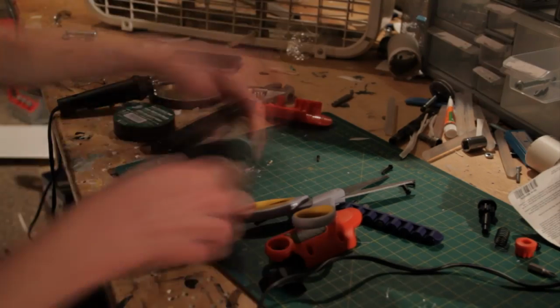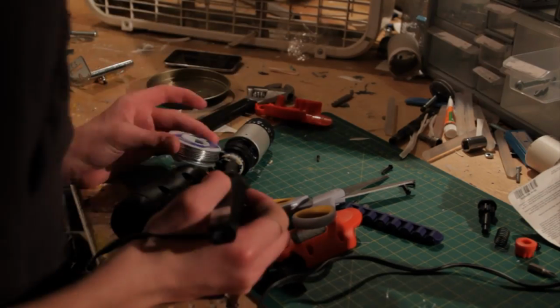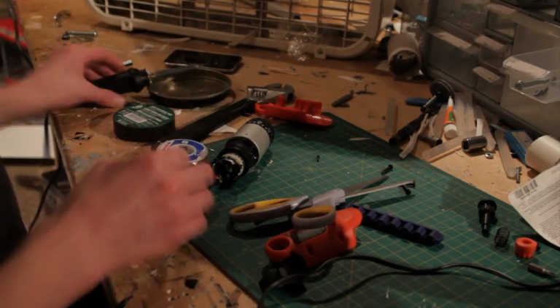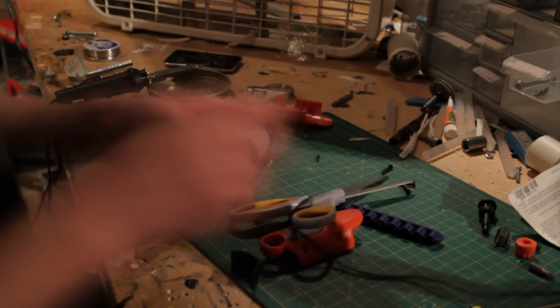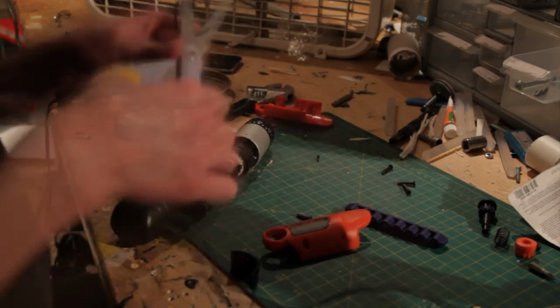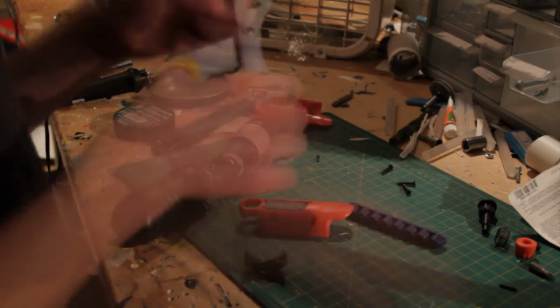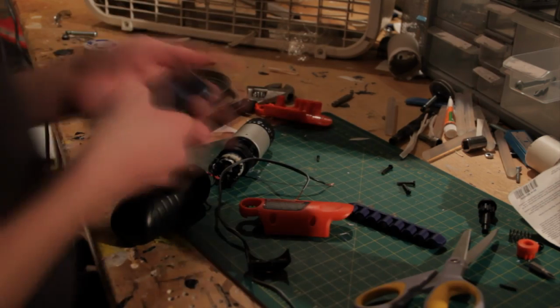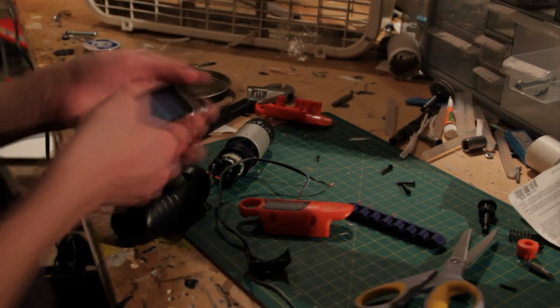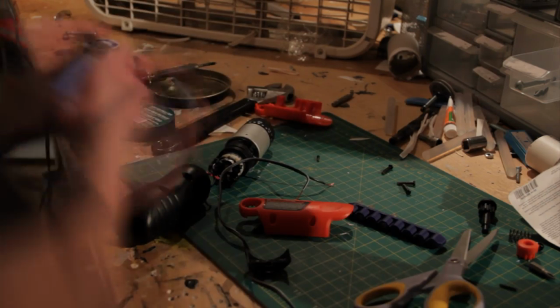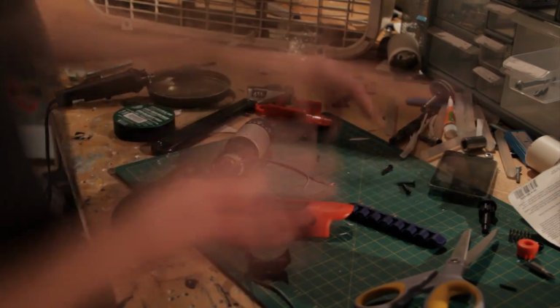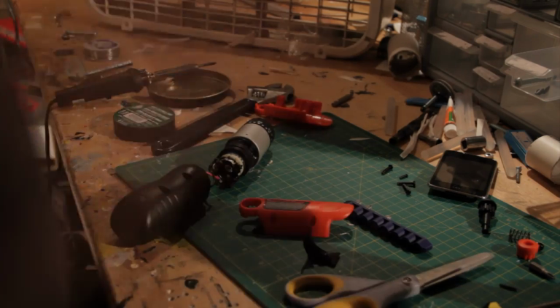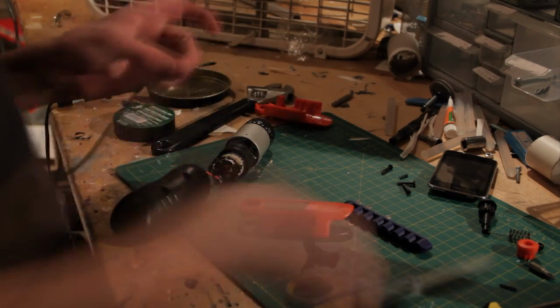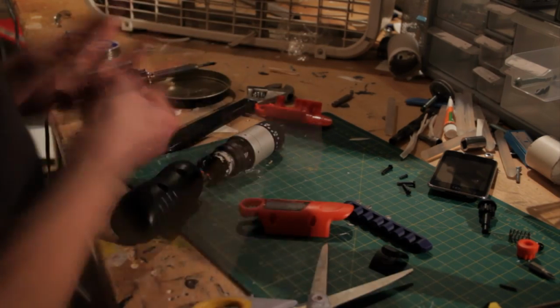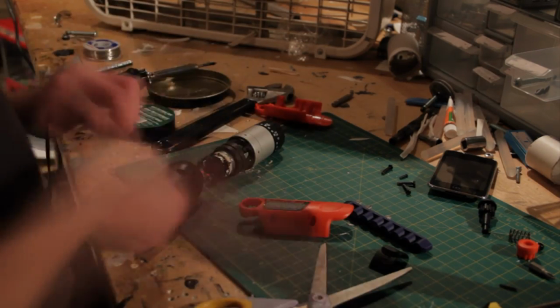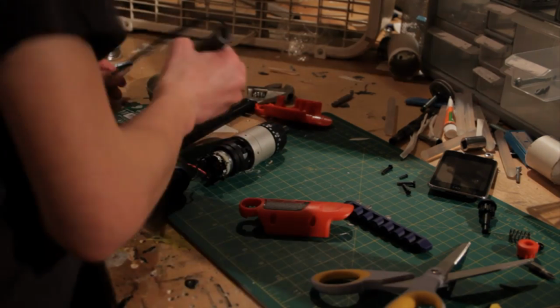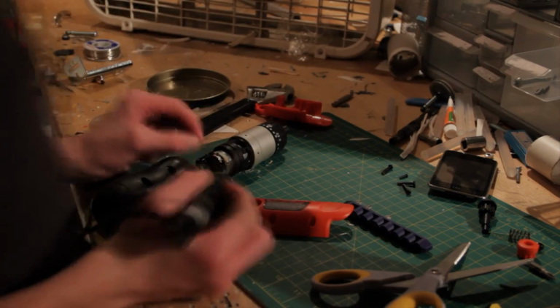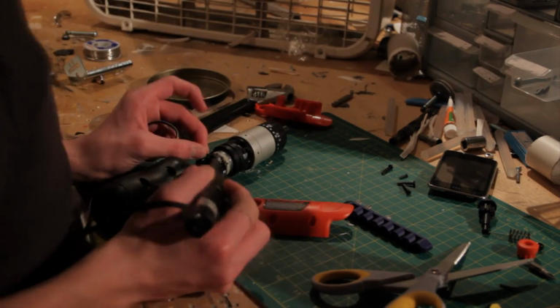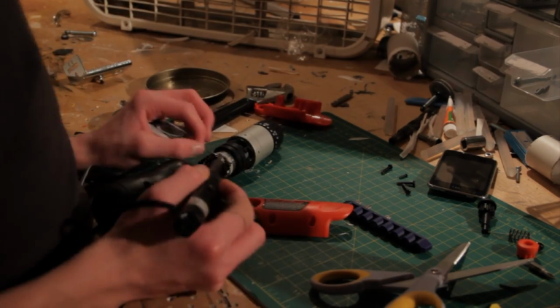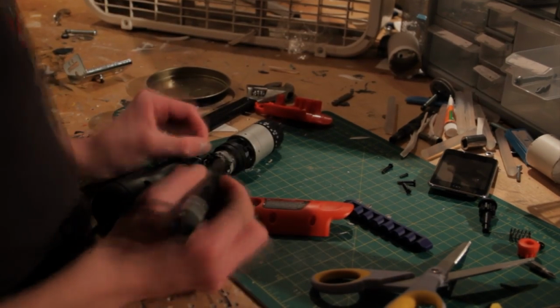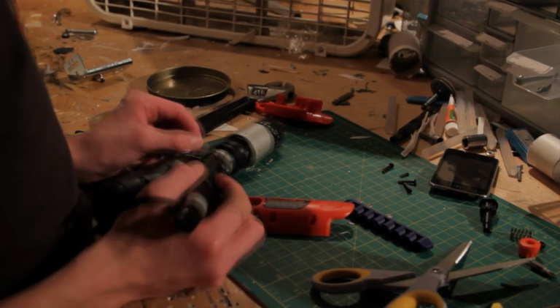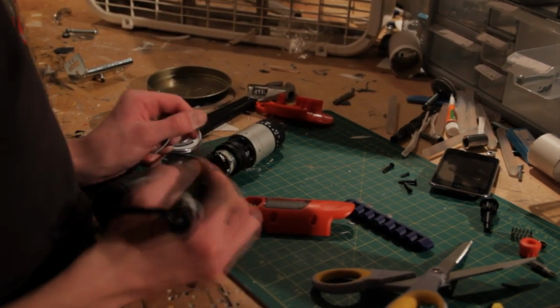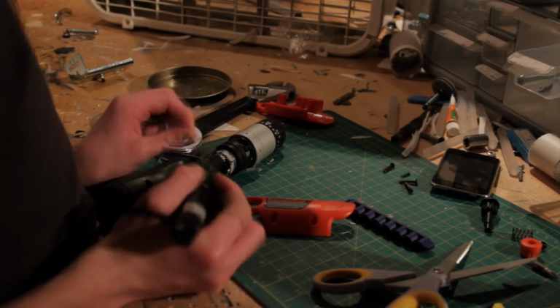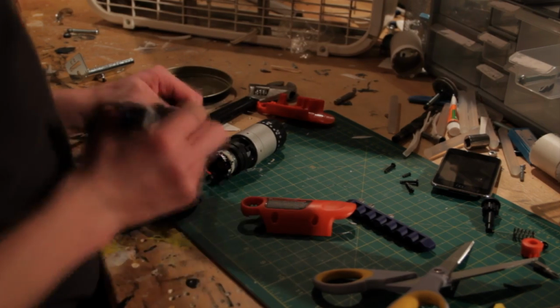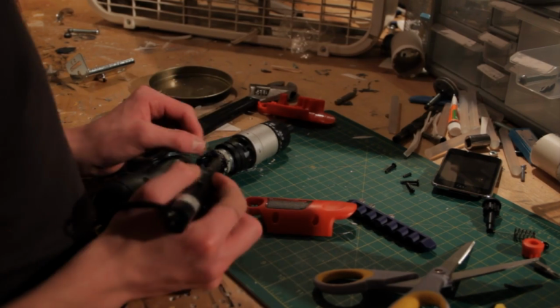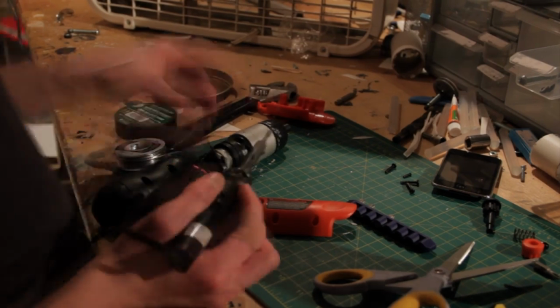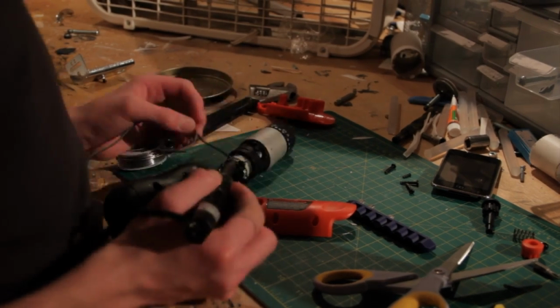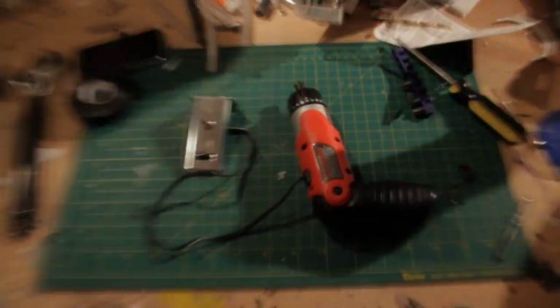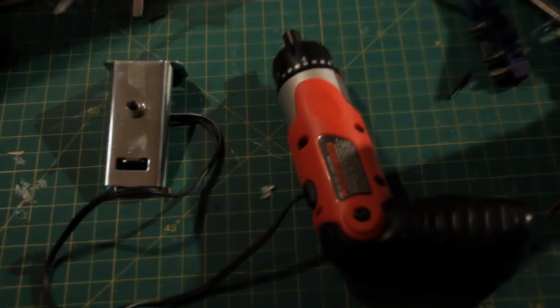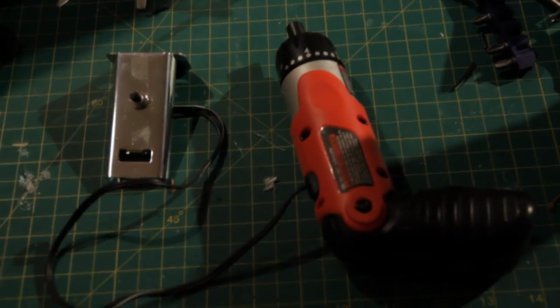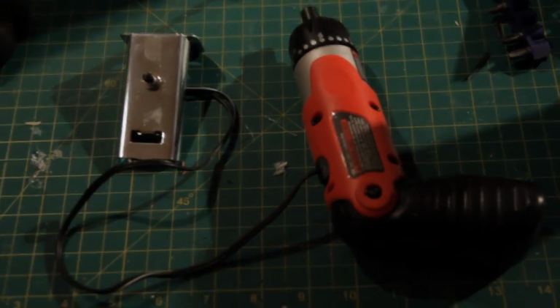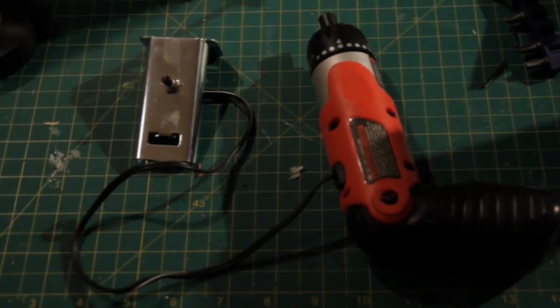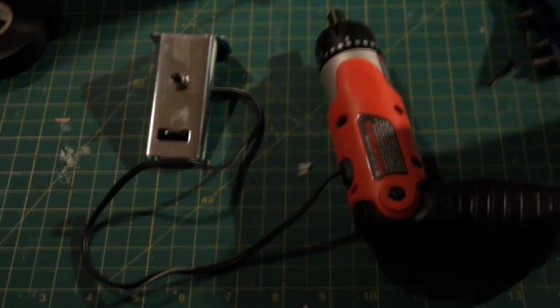I next took the electric screwdriver and took it apart. I wanted to change the position of the switch, so I soldered wires from the switch and wired a switch on the ends of a long cord. It should look like this once you're done with the electronics.